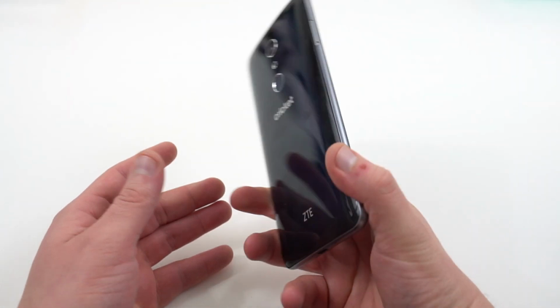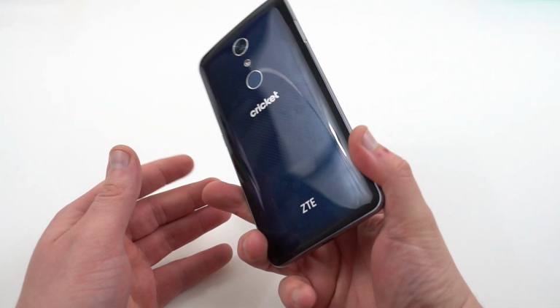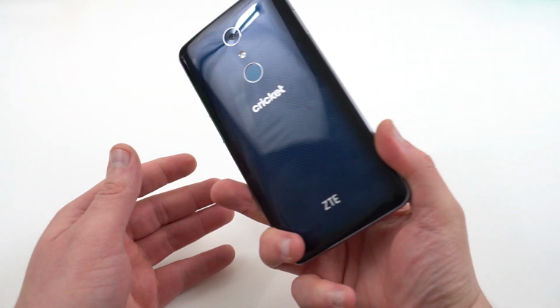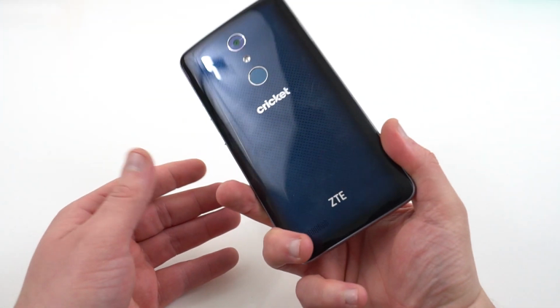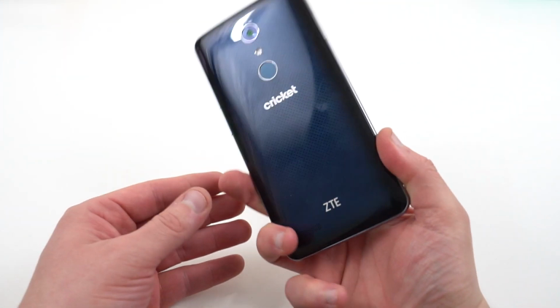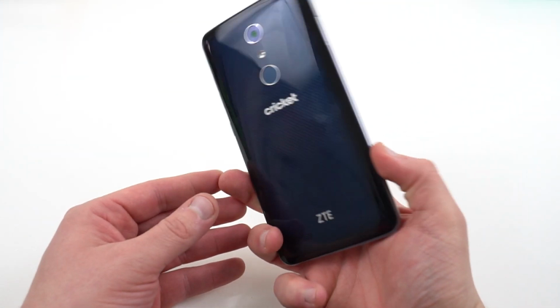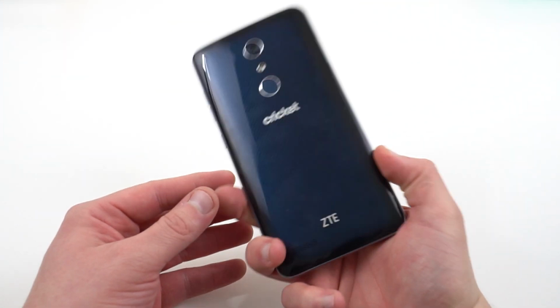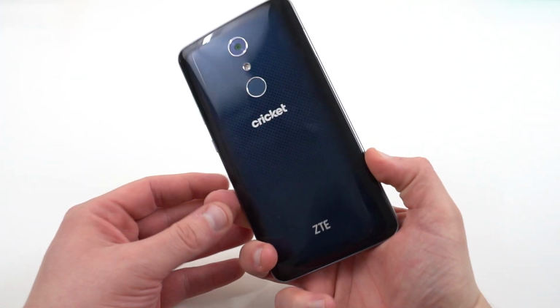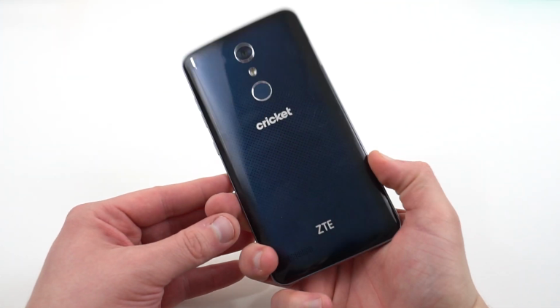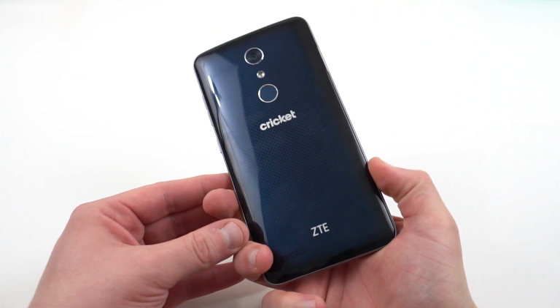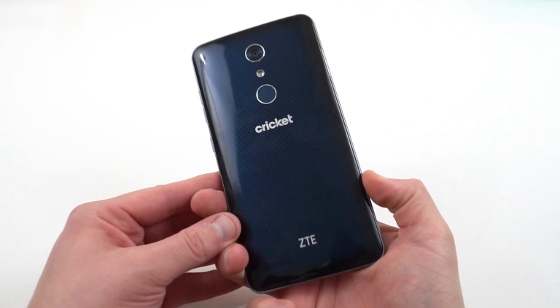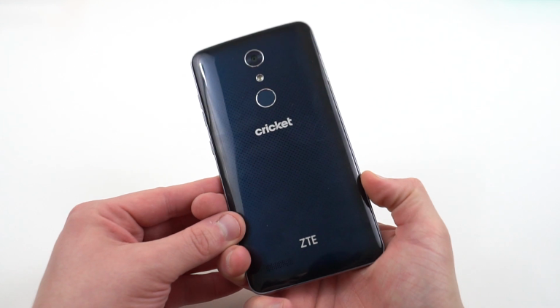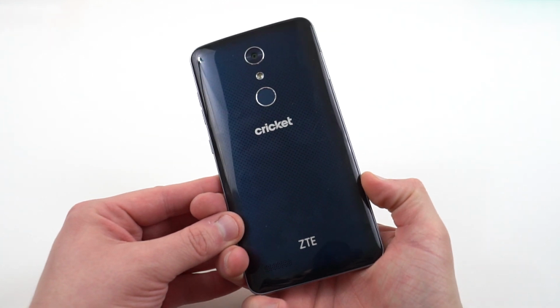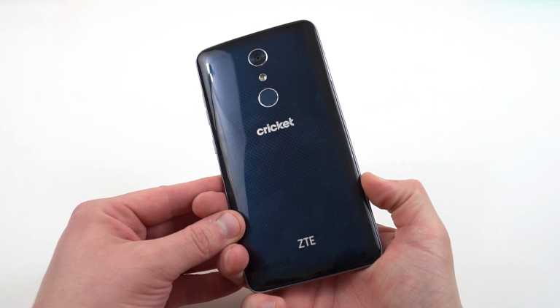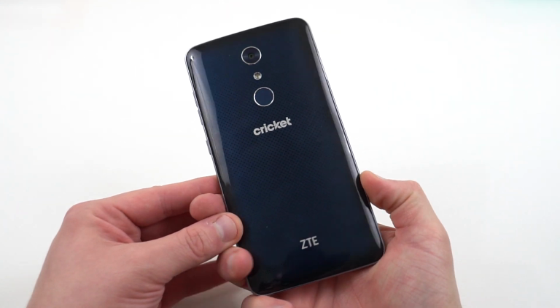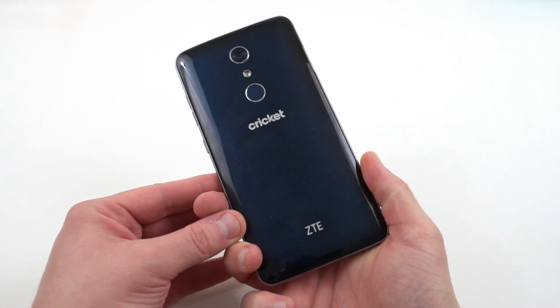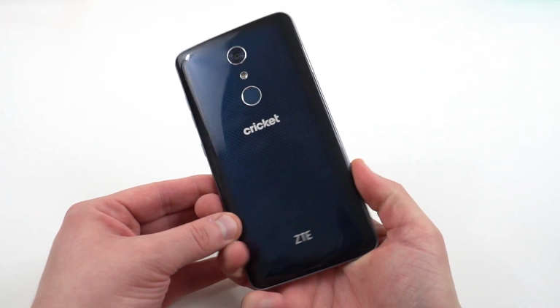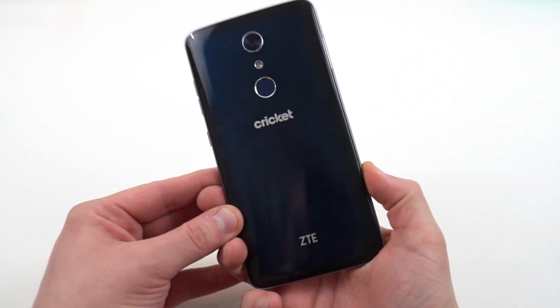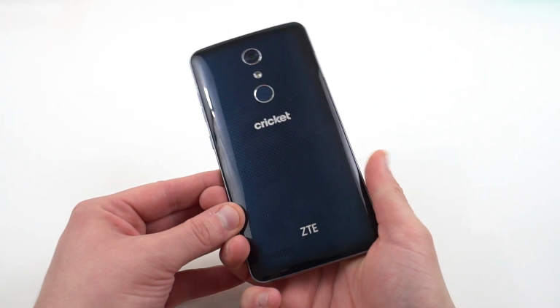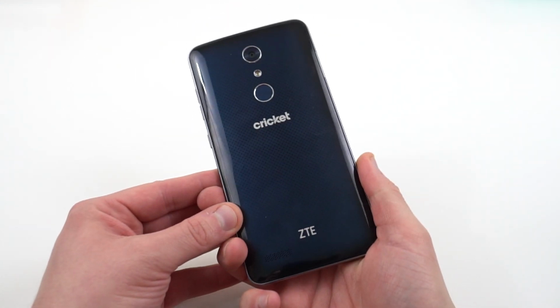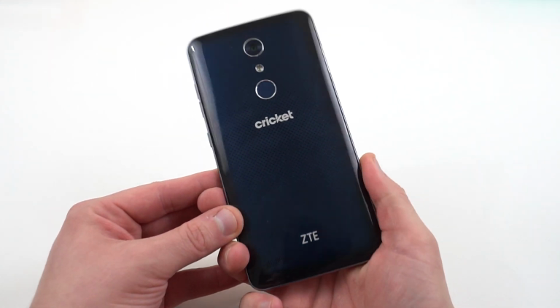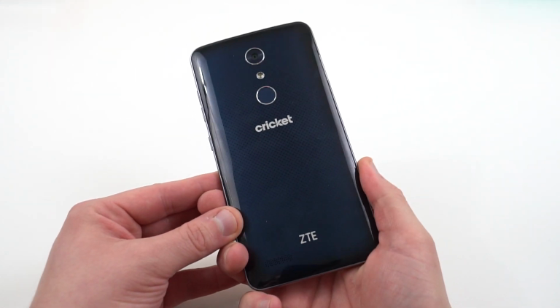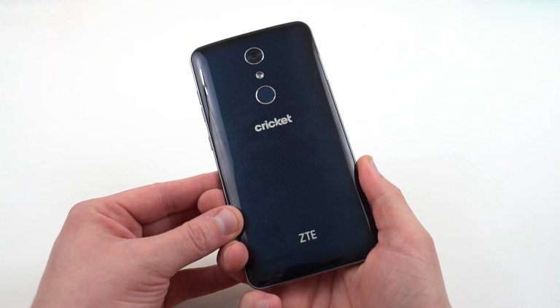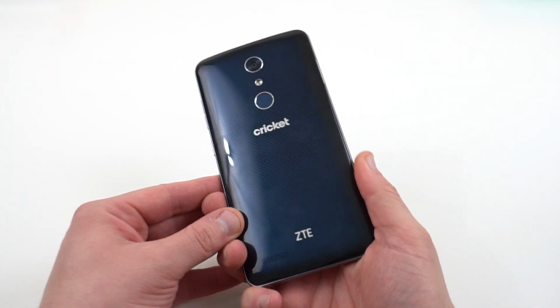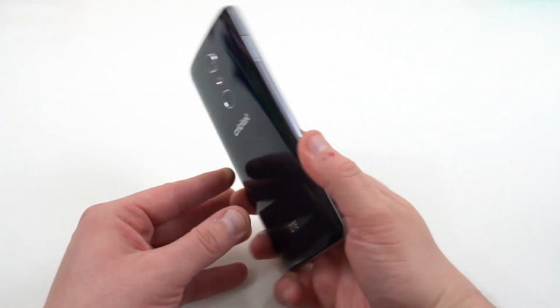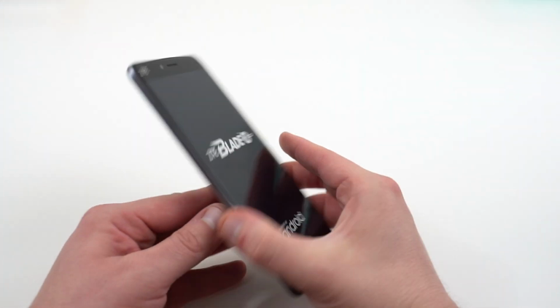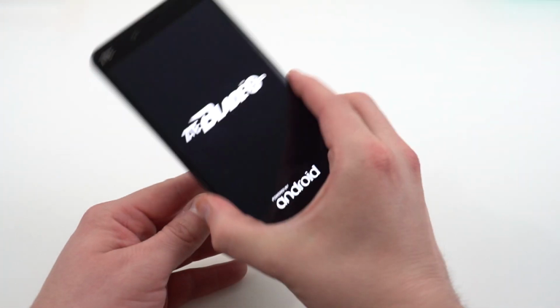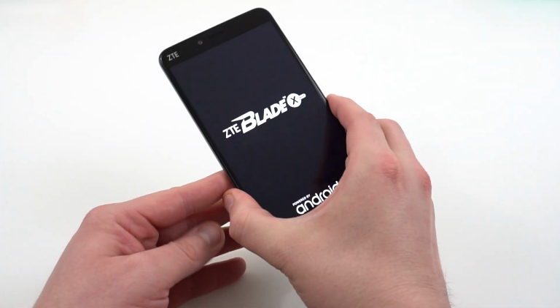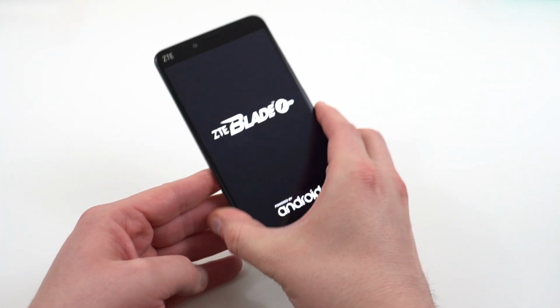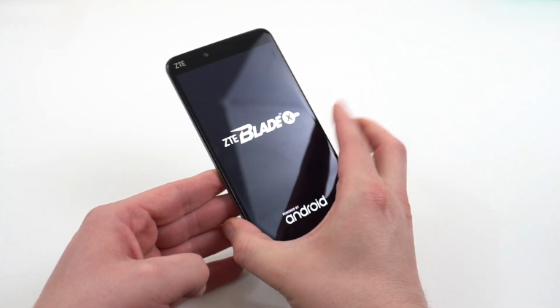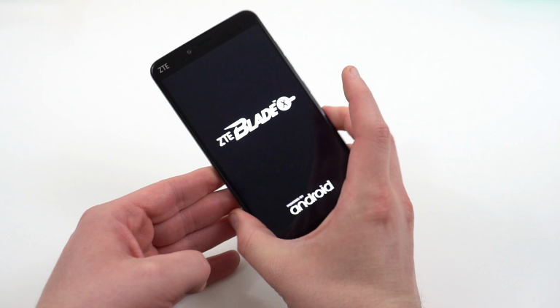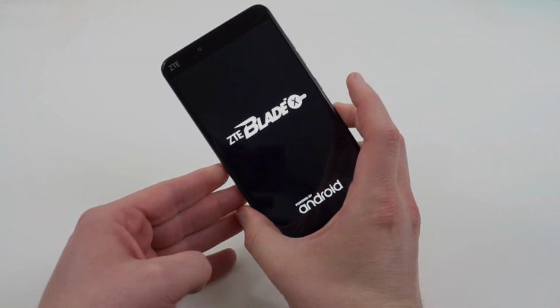One of the most compelling features about this is that it has up-to-date Android software for the price. That's very impressive. I'll be right back — we'll take a quick look at the software.